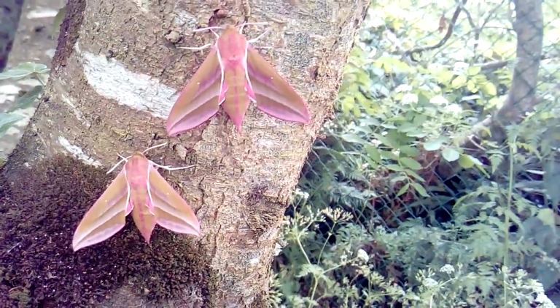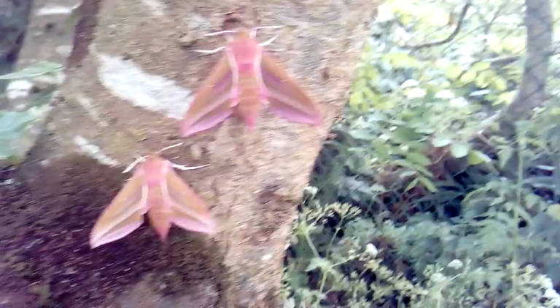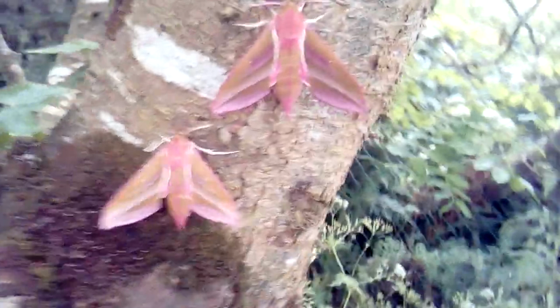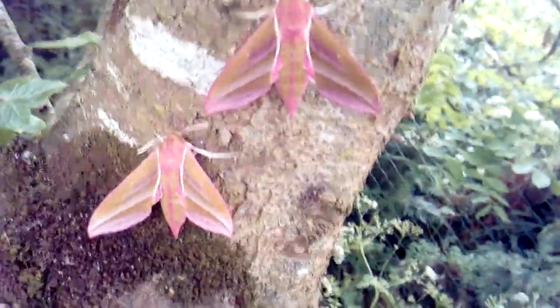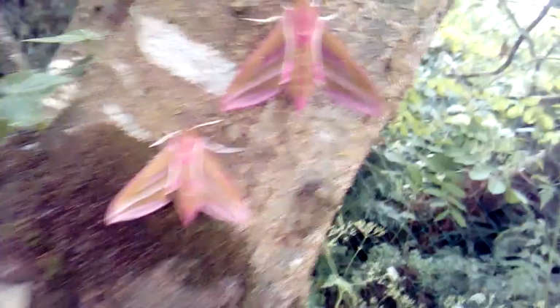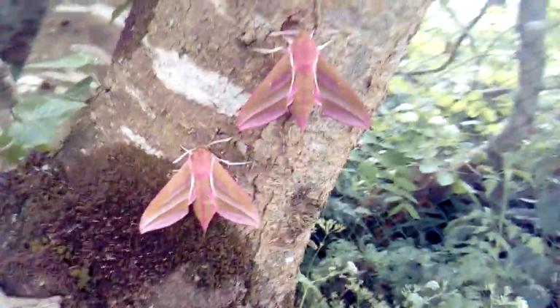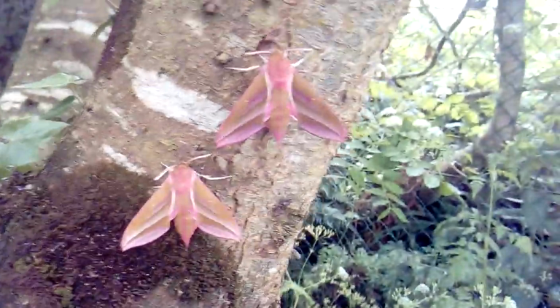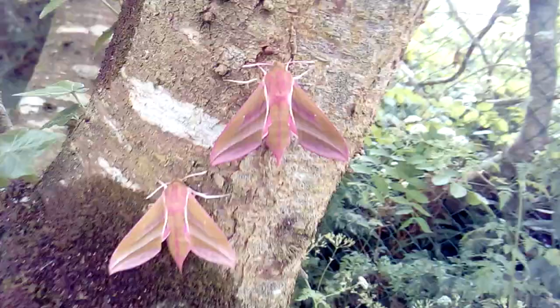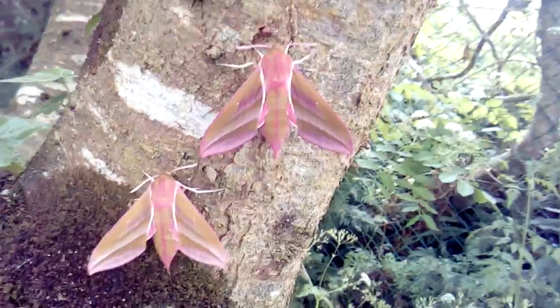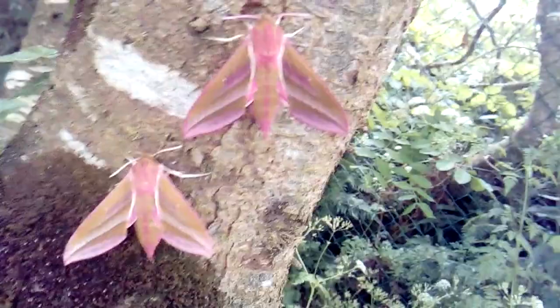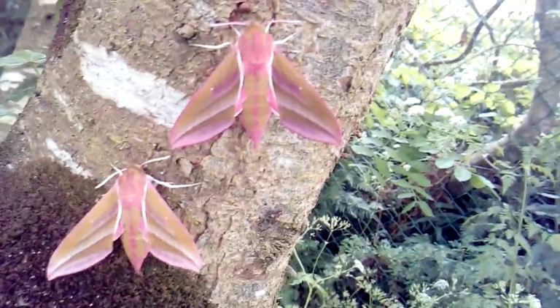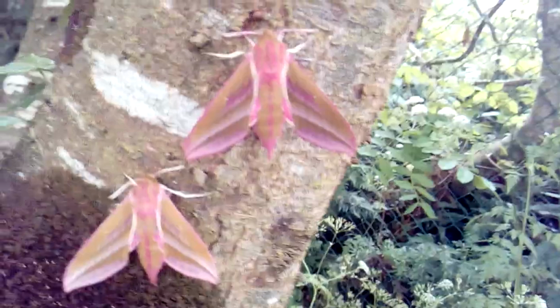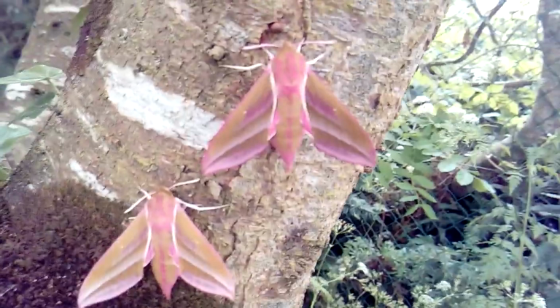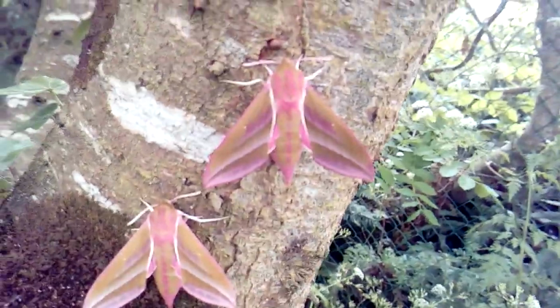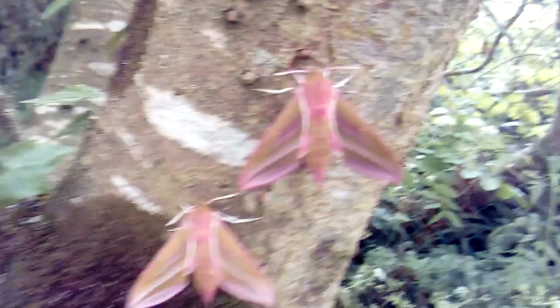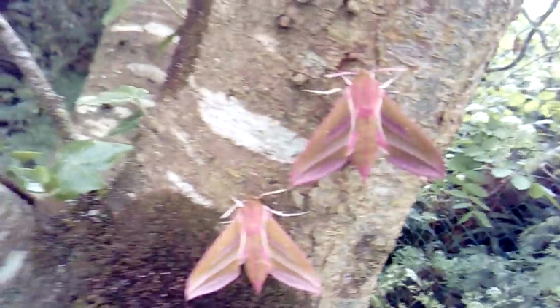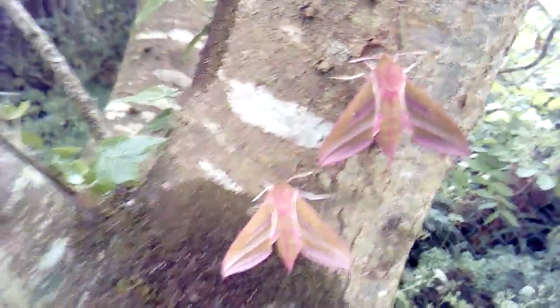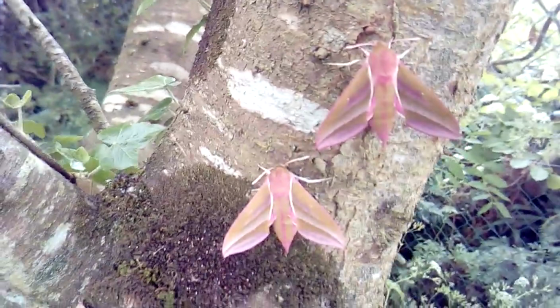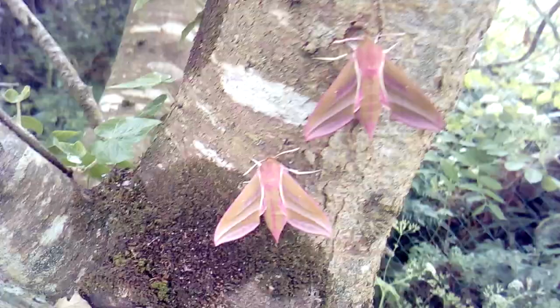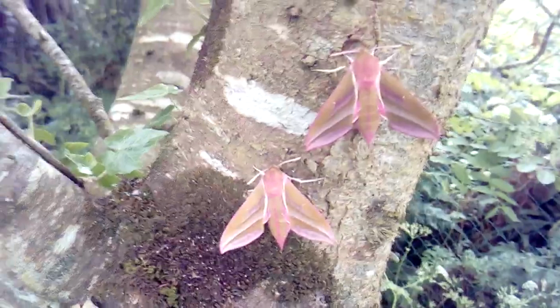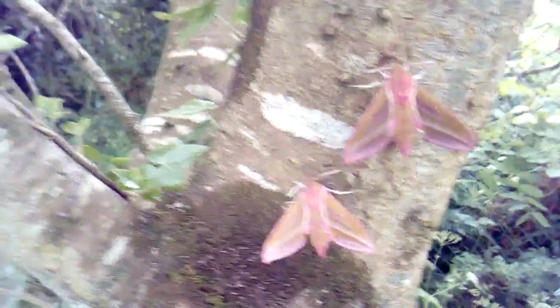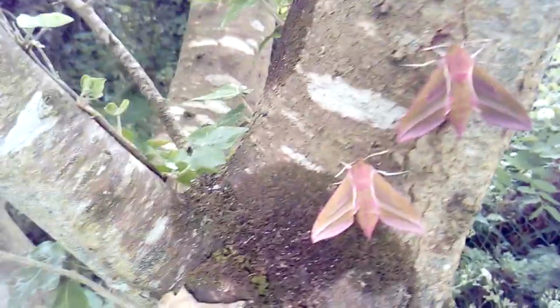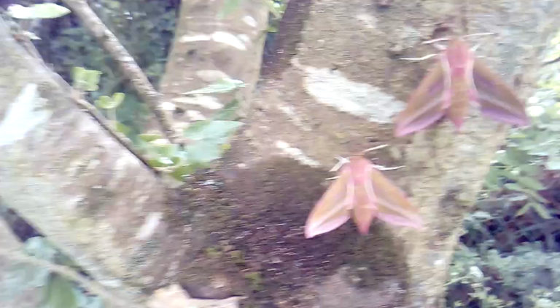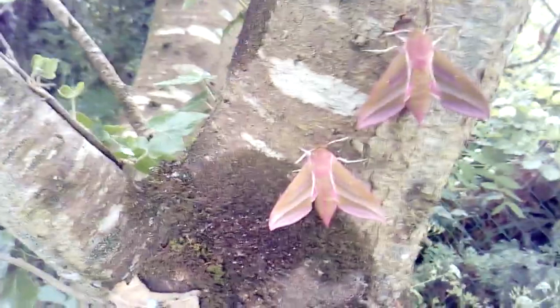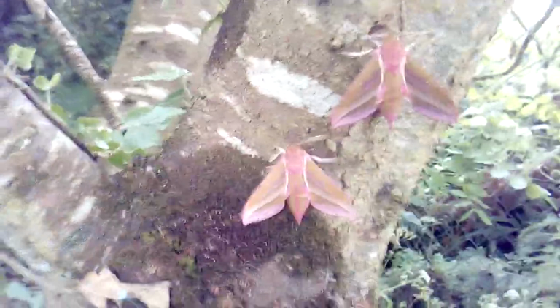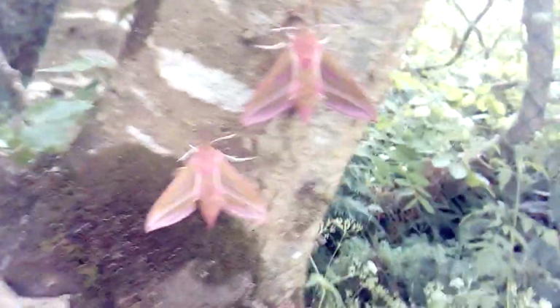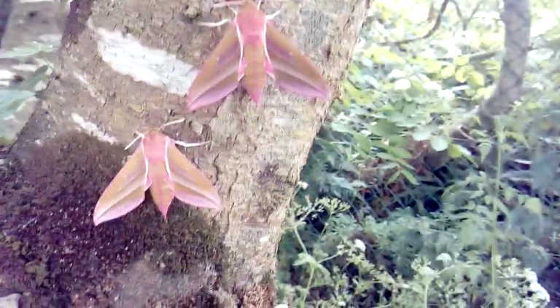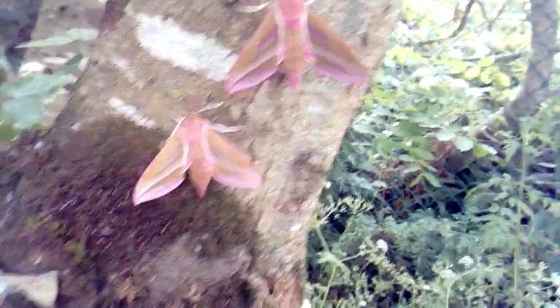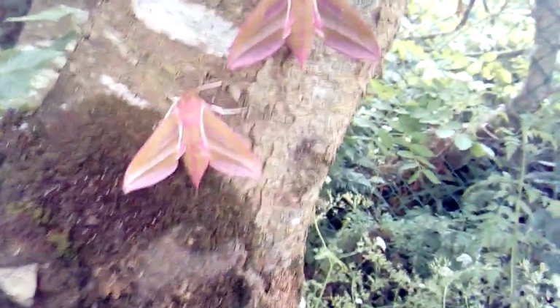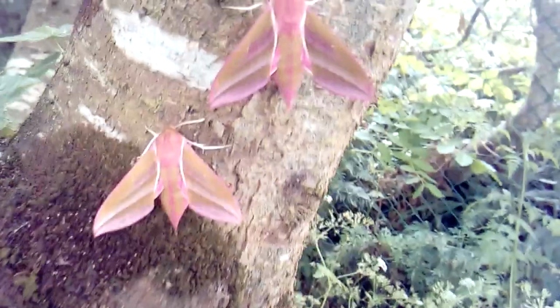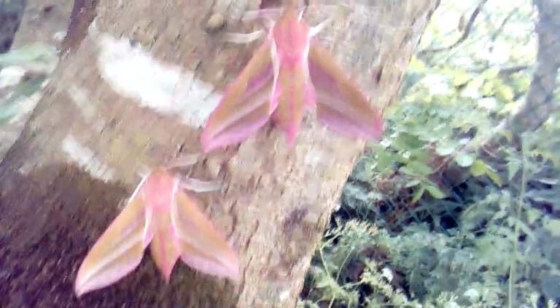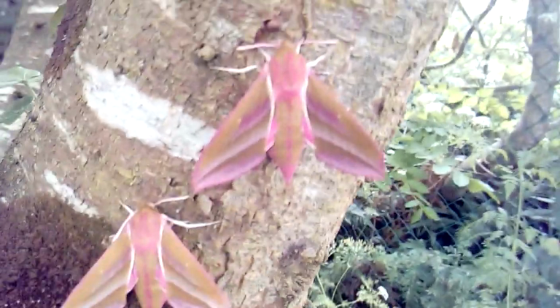Hello and welcome back to the Sonic Moth Trapper YouTube channel. Today I'm going to show some elephant hawk moths. I'm sorry for the jackdaws in the background — they are fledging chicks in the area, so they're really sort of paranoid about anyone being in the garden.